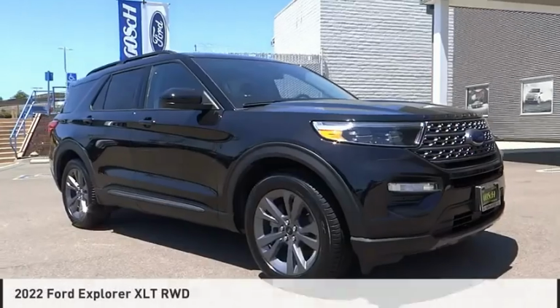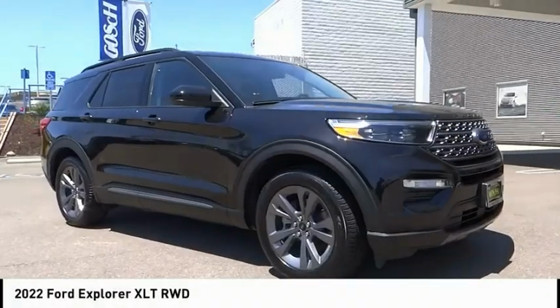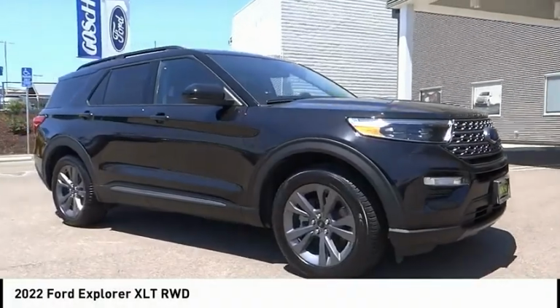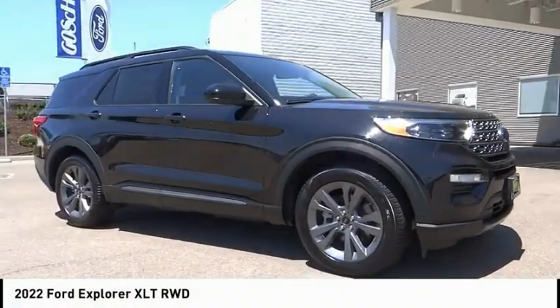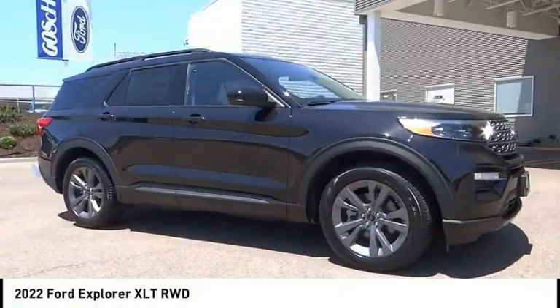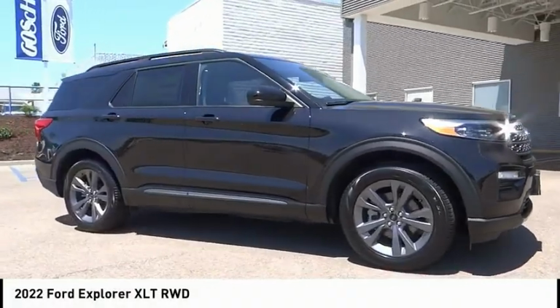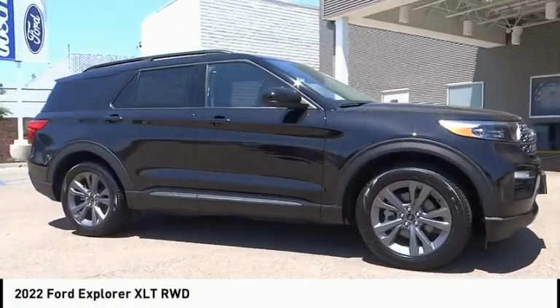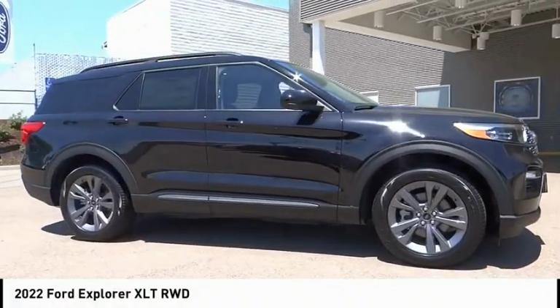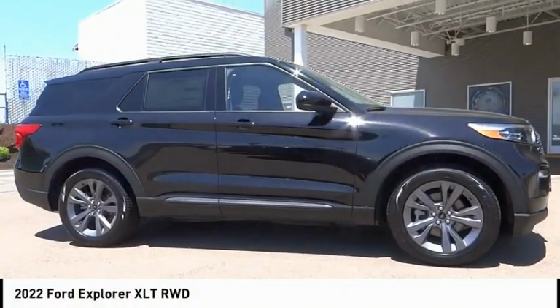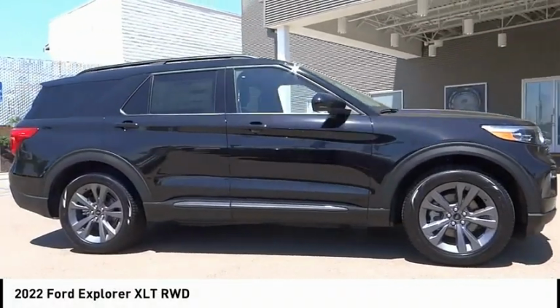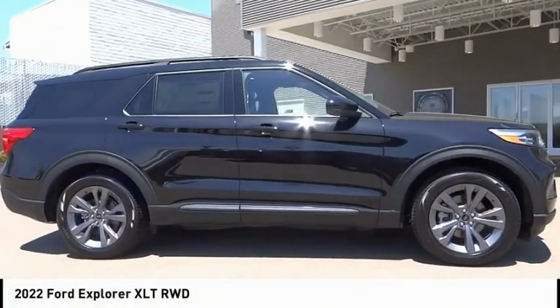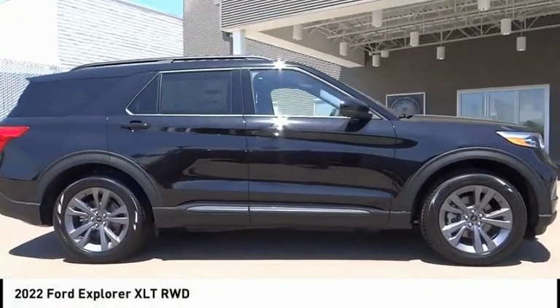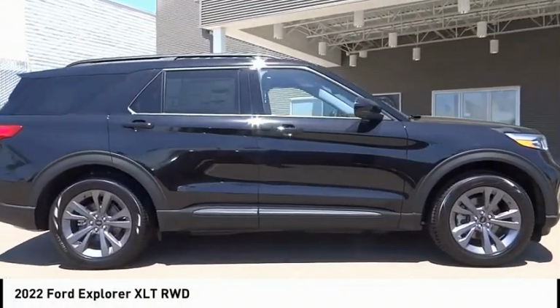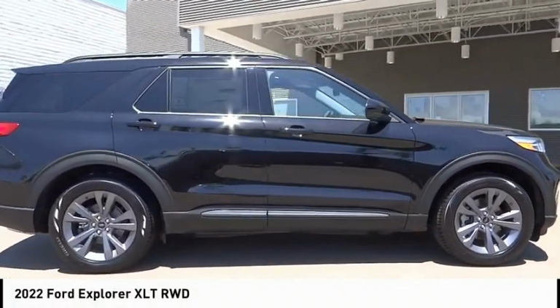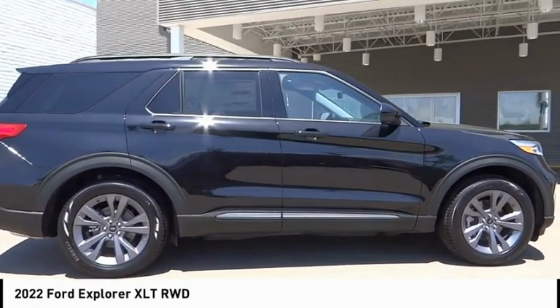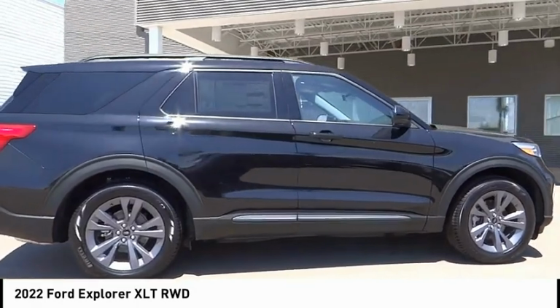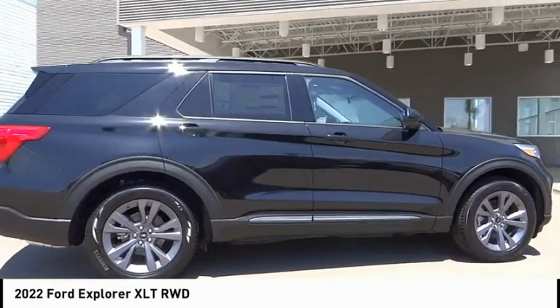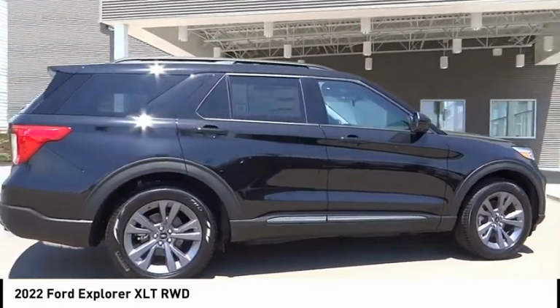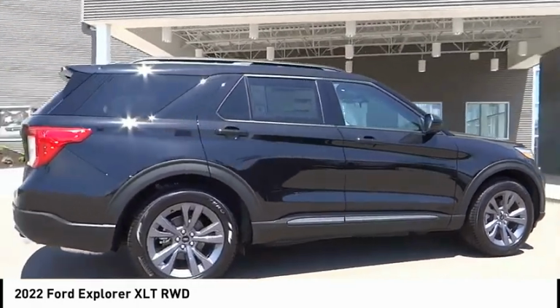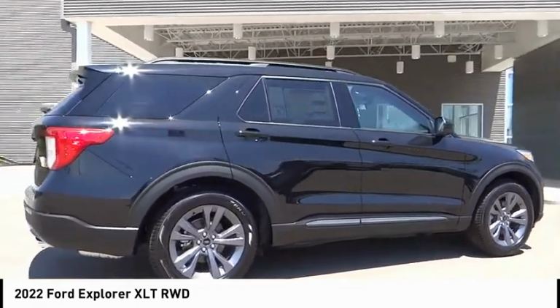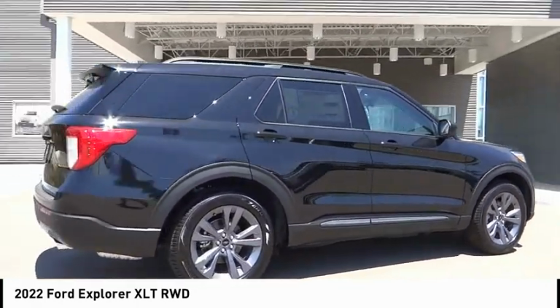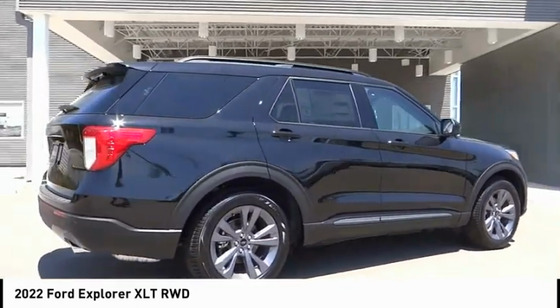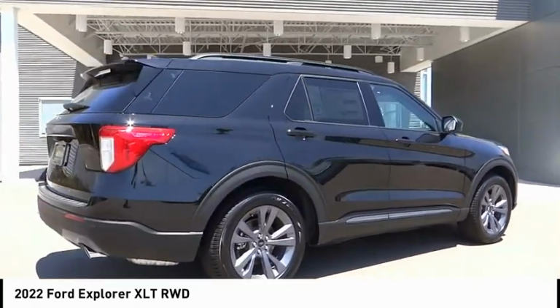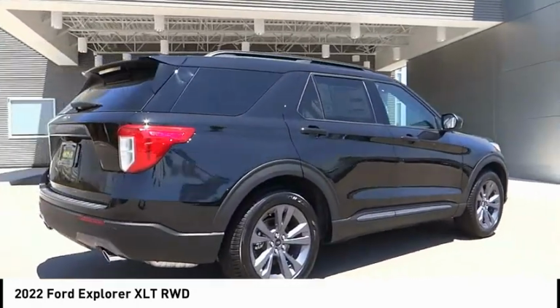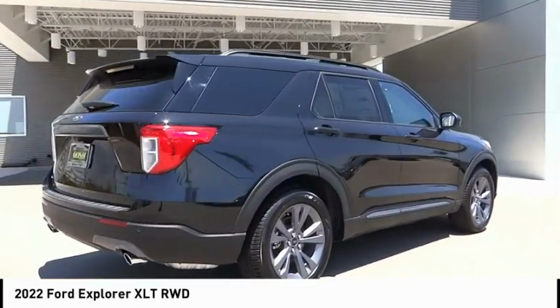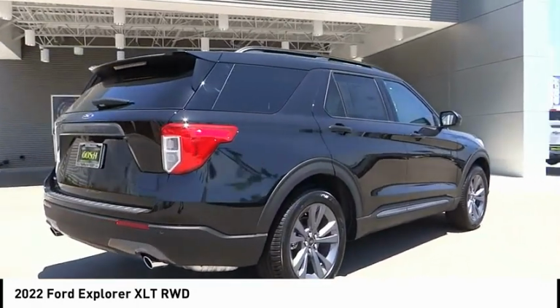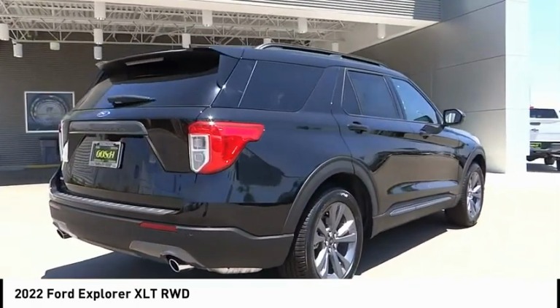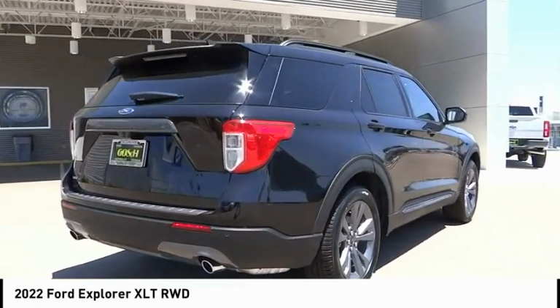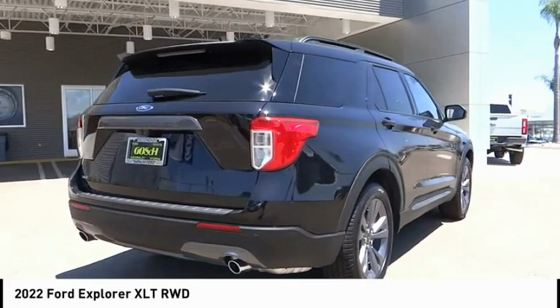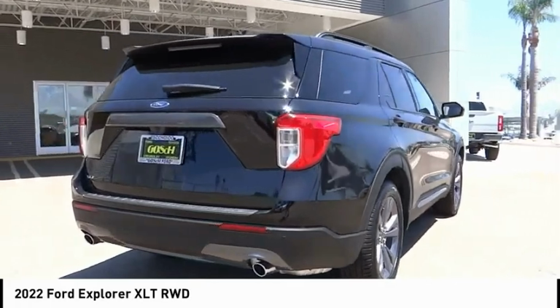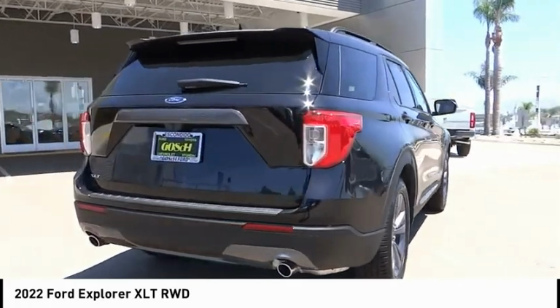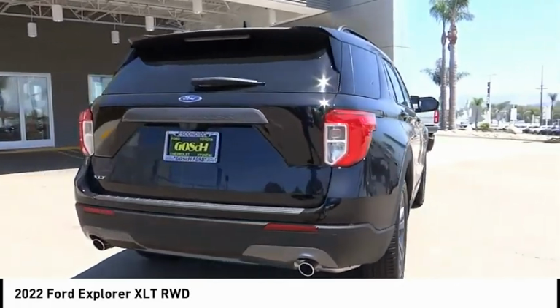Come test drive the 2022 Explorer. You've got a lot of capabilities to call on in a Ford Explorer. Don't underestimate your choices. This vehicle has less than 100 miles.